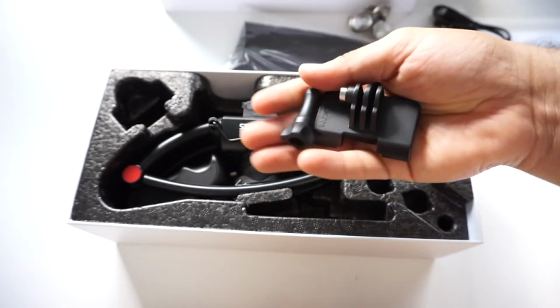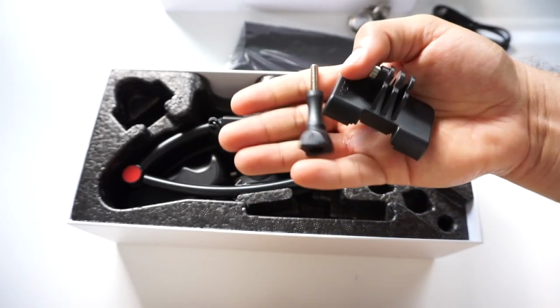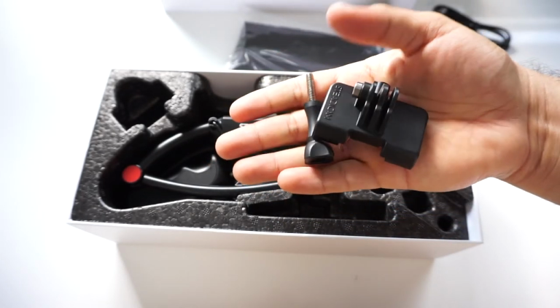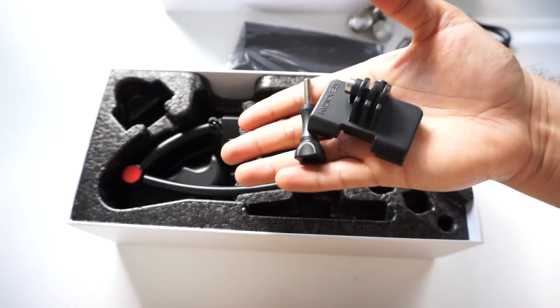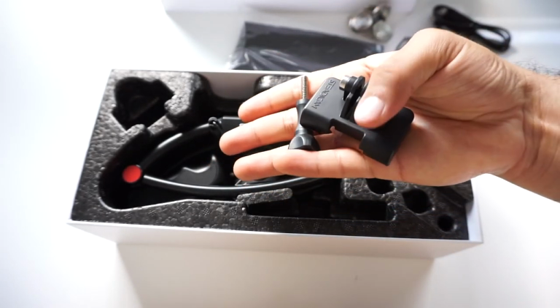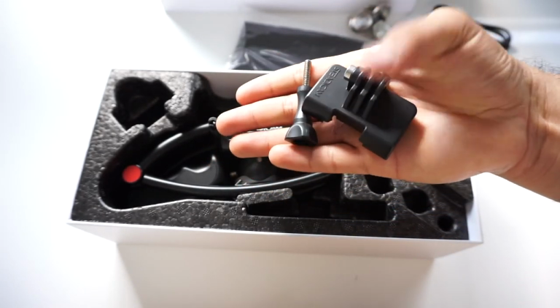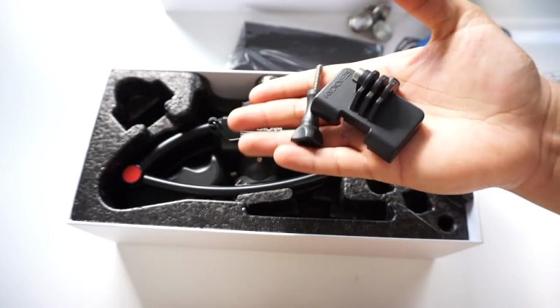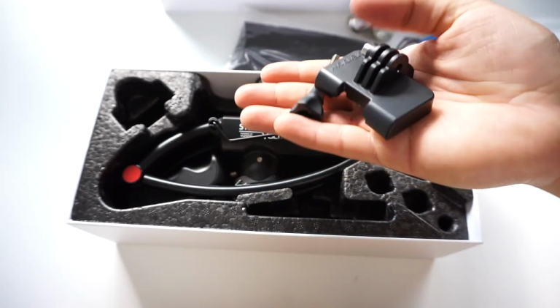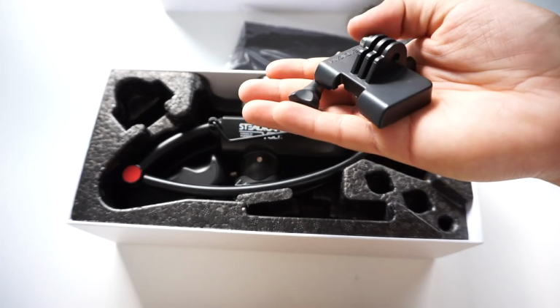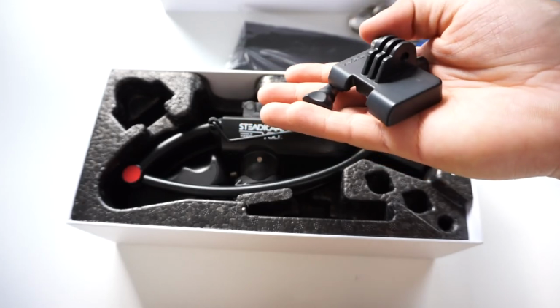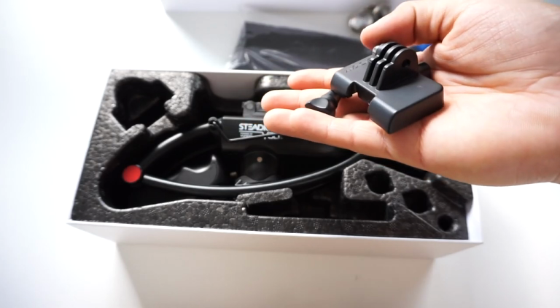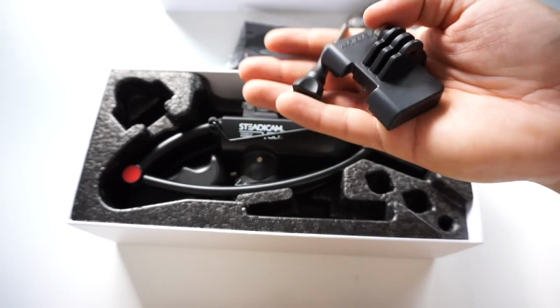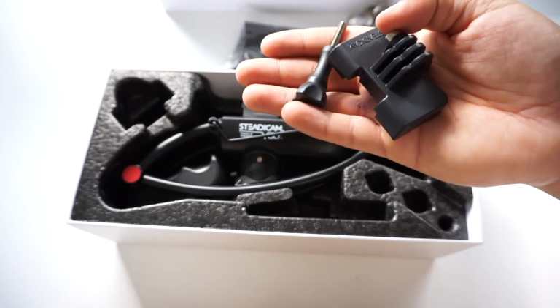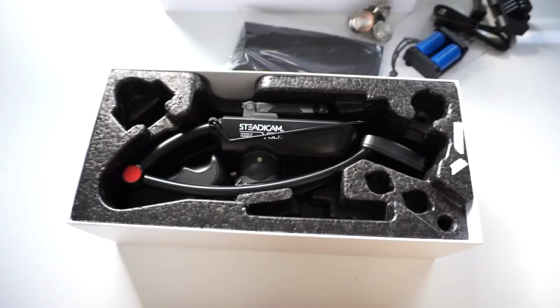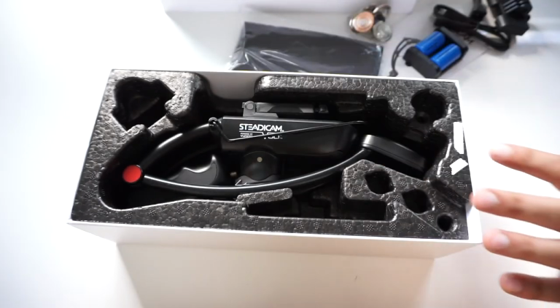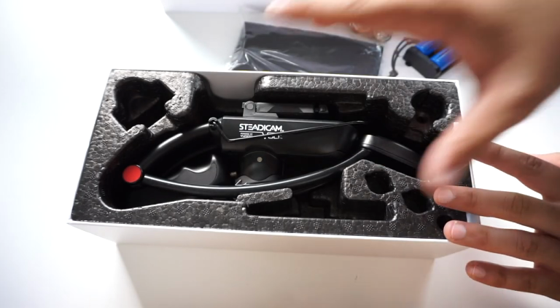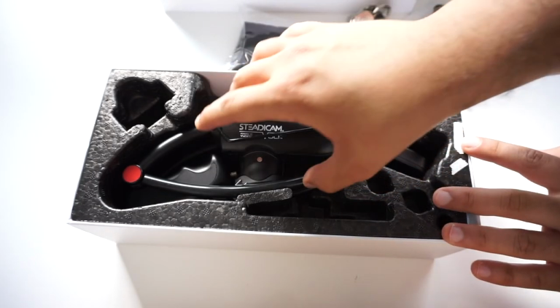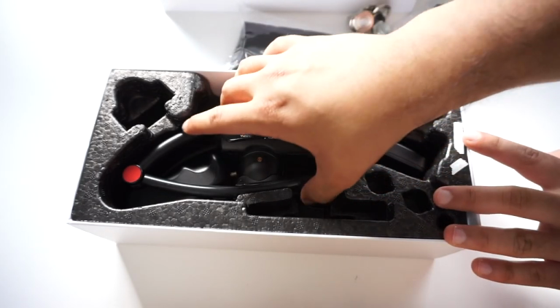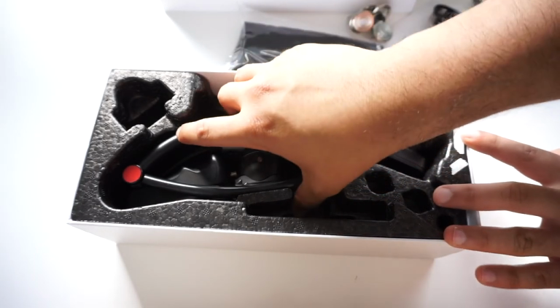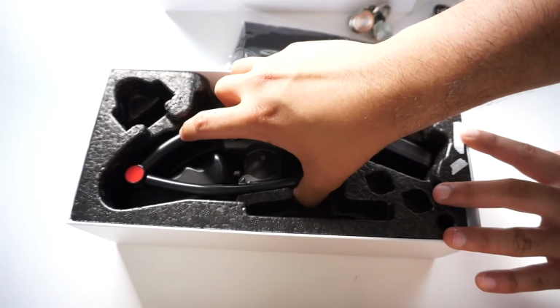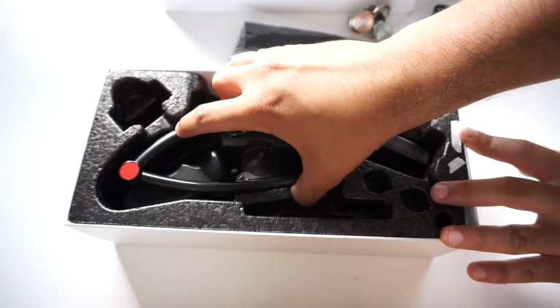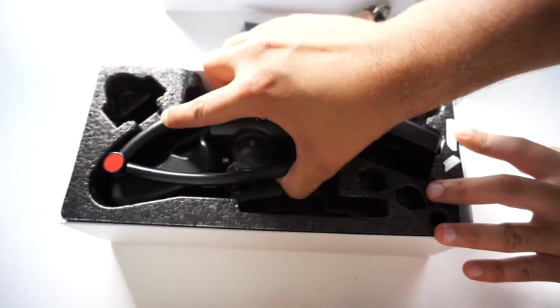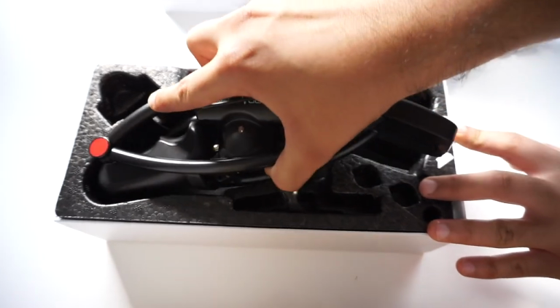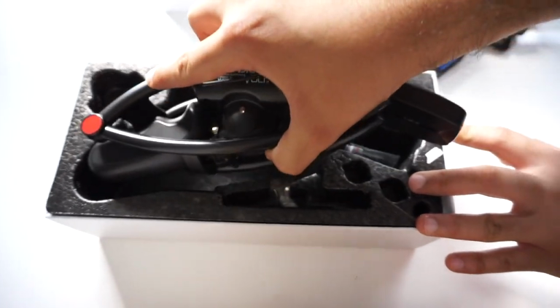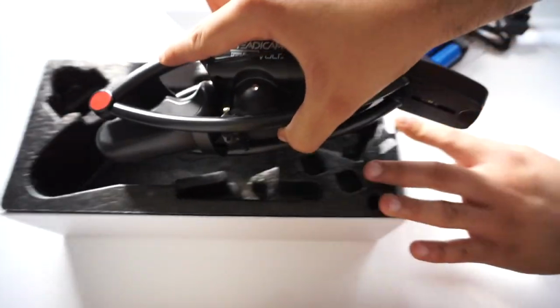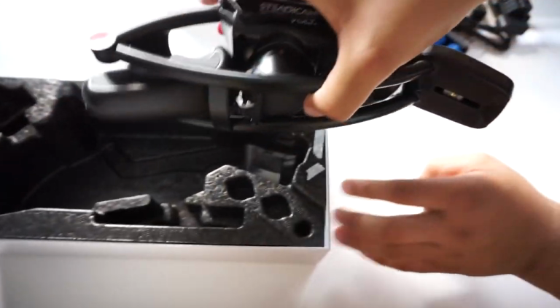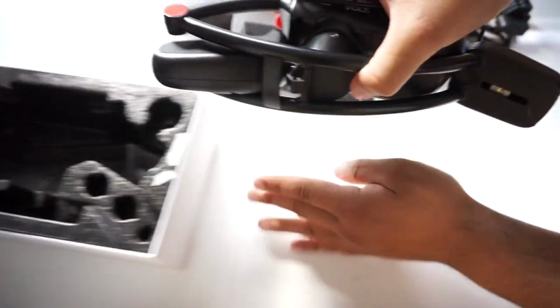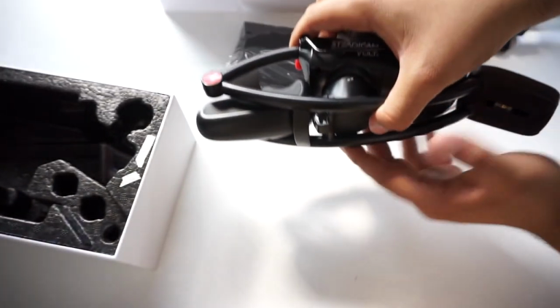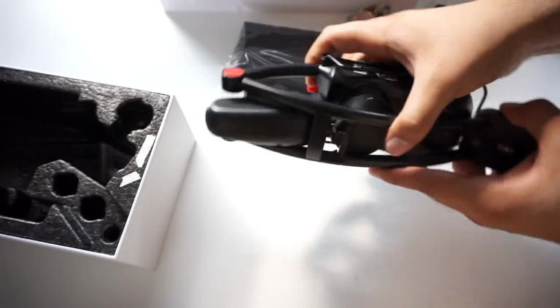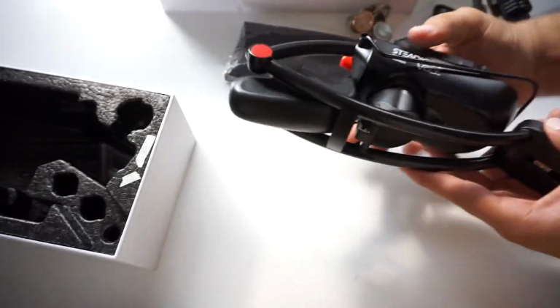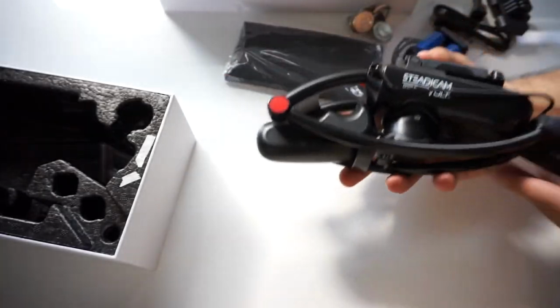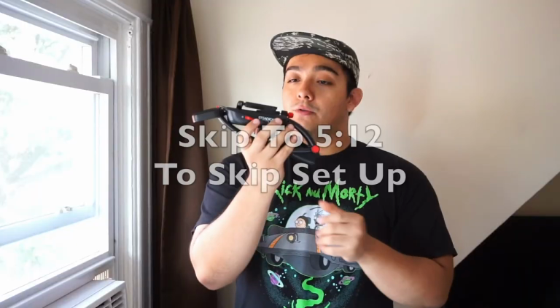The lights on the cradle will flash red while charging and then flash blue when the batteries are fully charged. The Volt comes pre-installed with a cradle that will hold most smartphones, but you also get an adapter to attach a GoPro. Overall the packaging is great, and if you don't spring for the hard shell carrying case you can always just use the box.